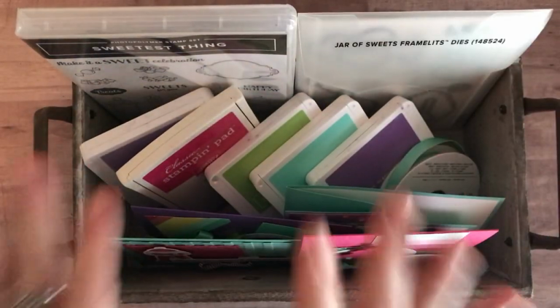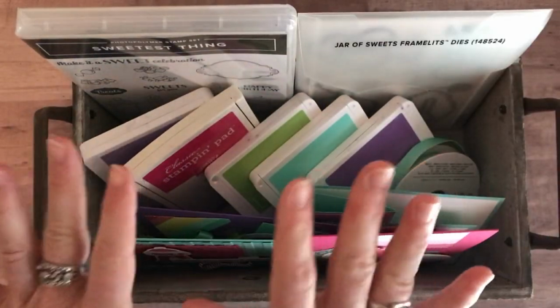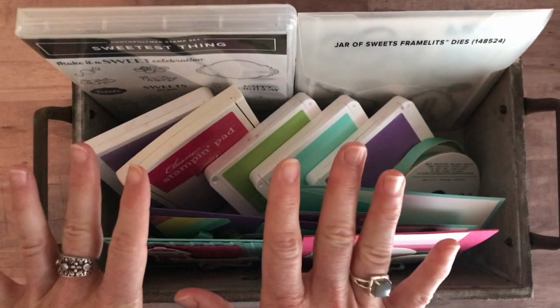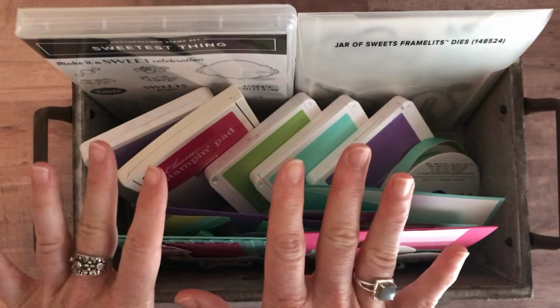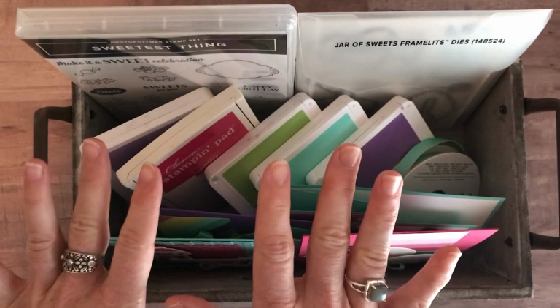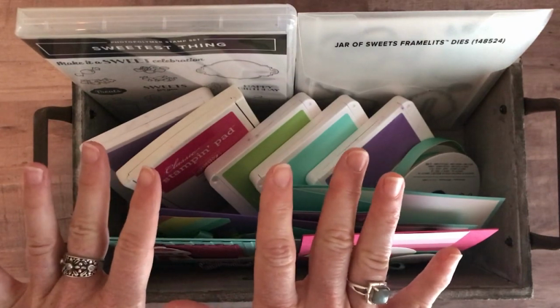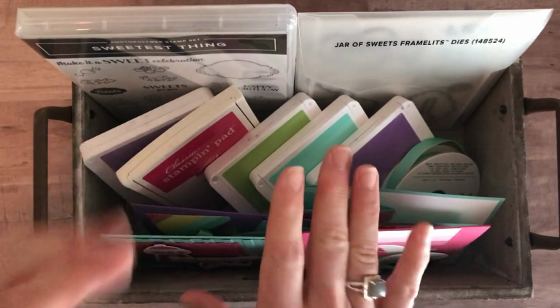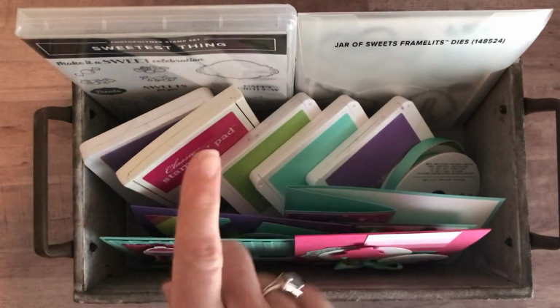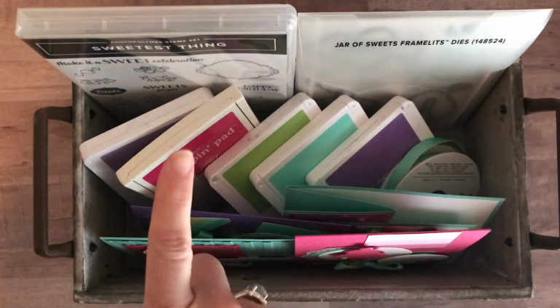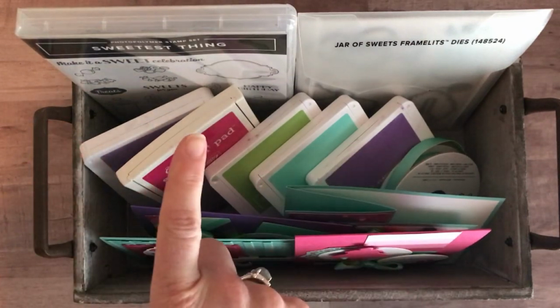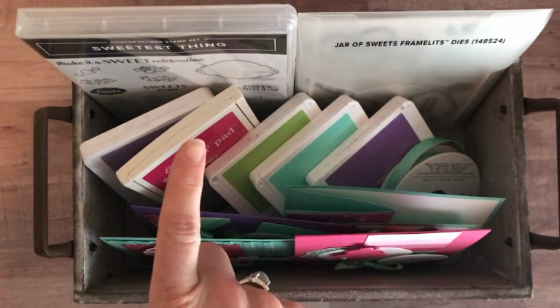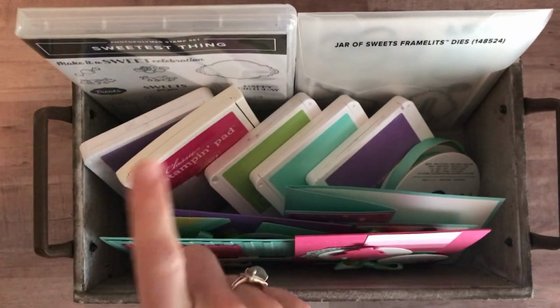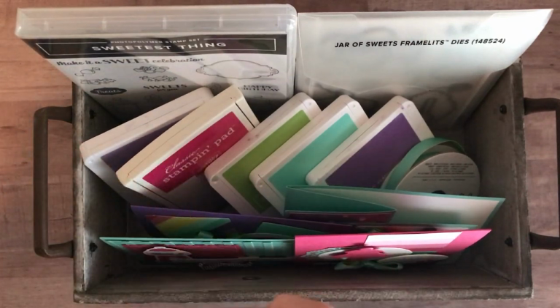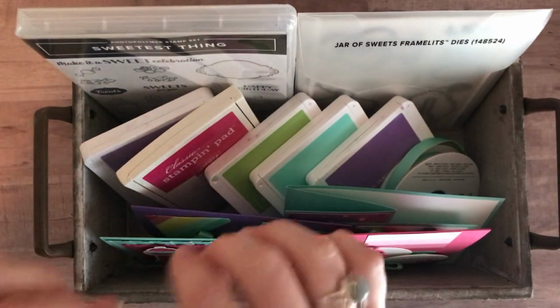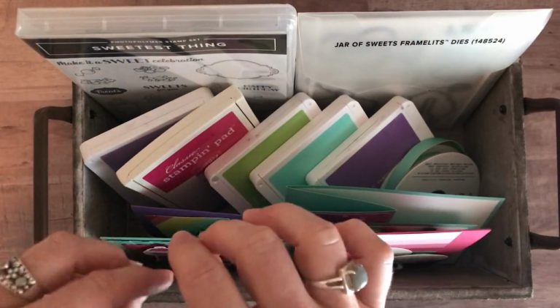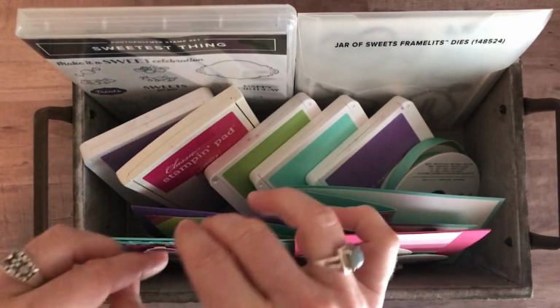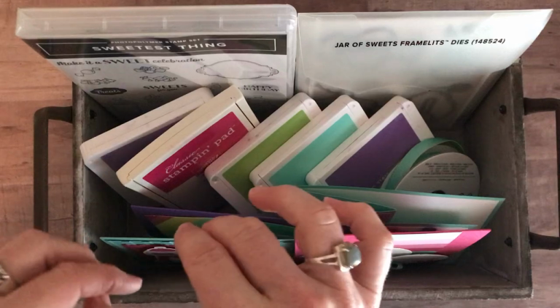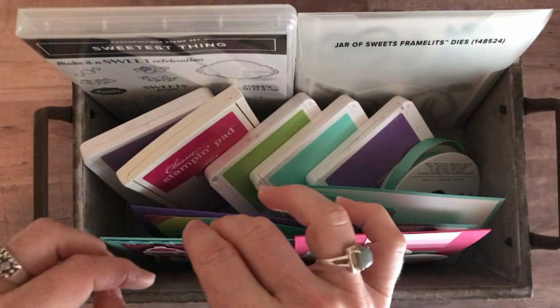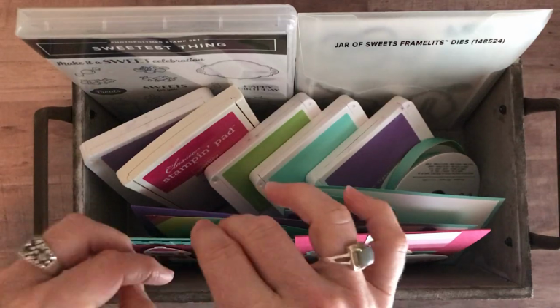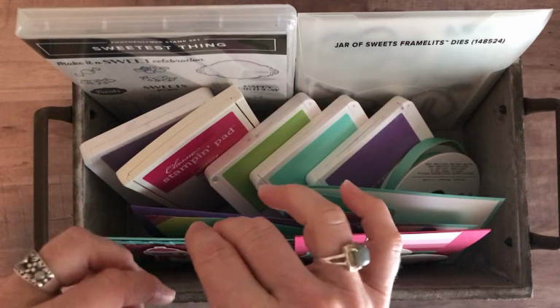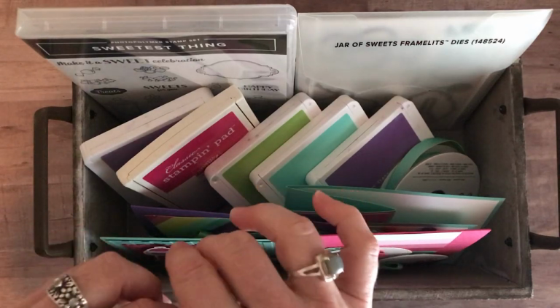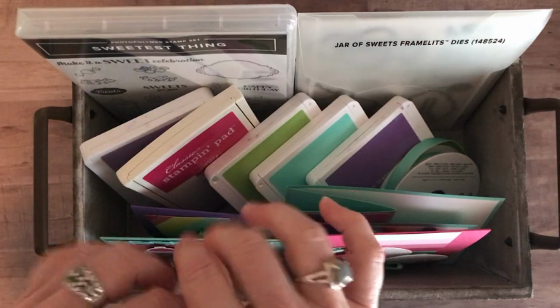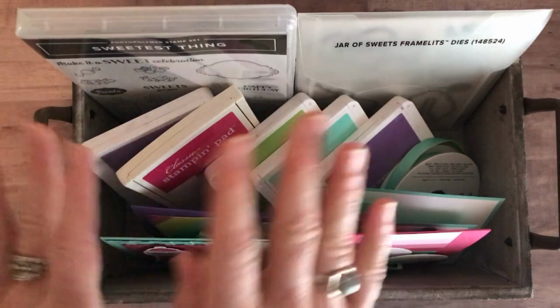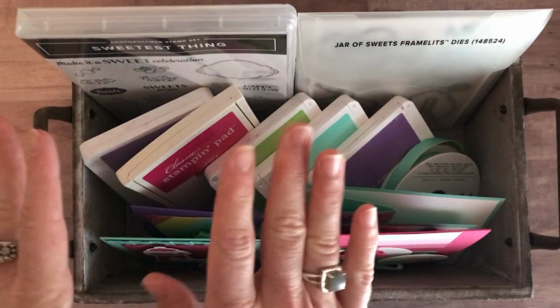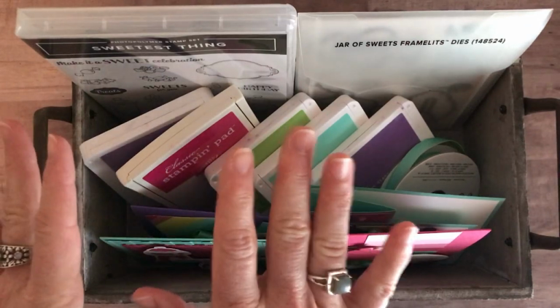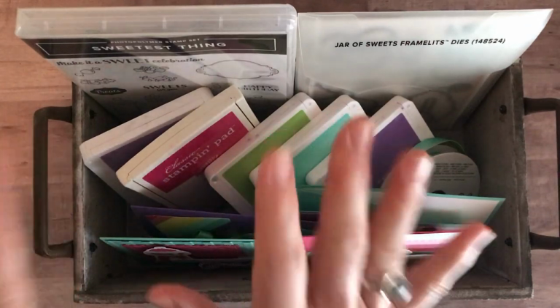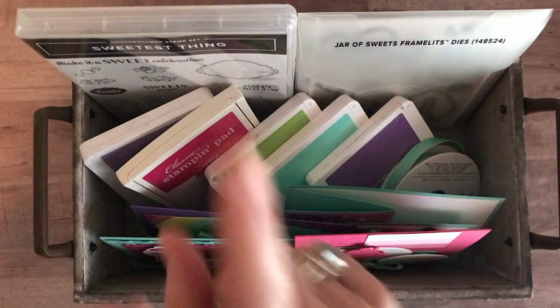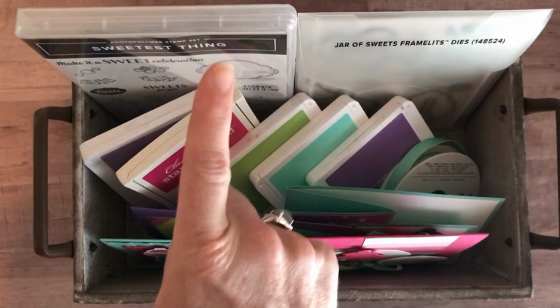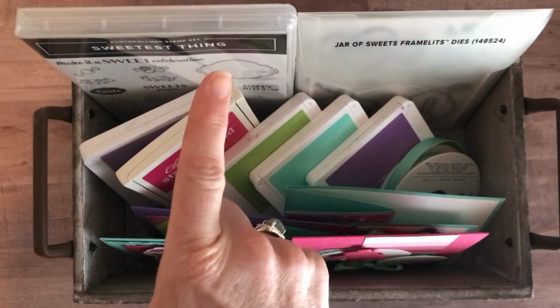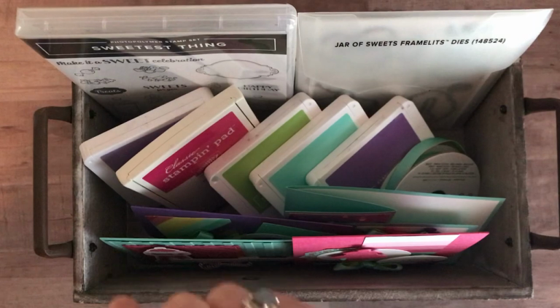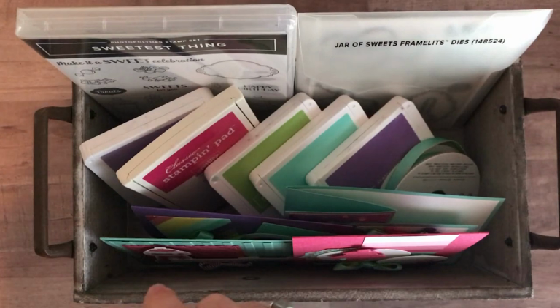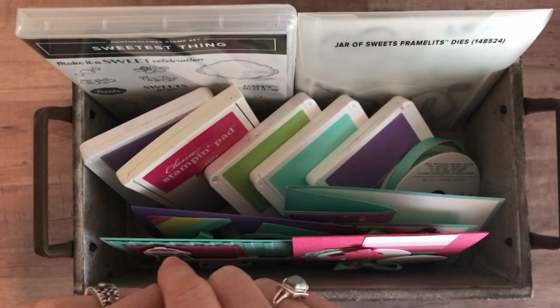You also always get the free PDF tutorial, and then with option number one, you also get to pick a free Saleabration choice. Pricing for option number one is $73.